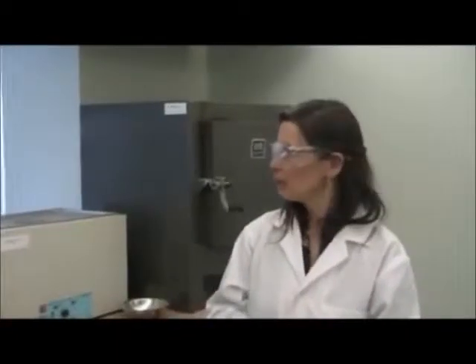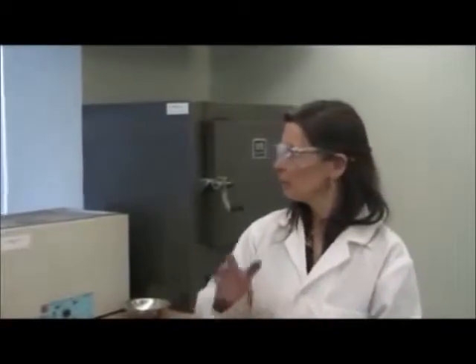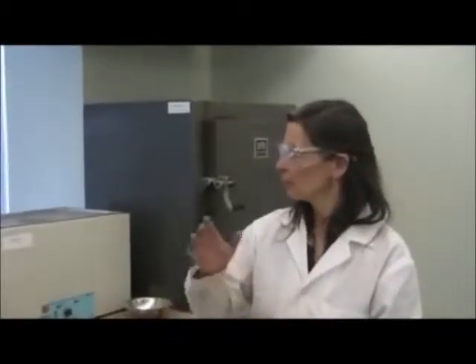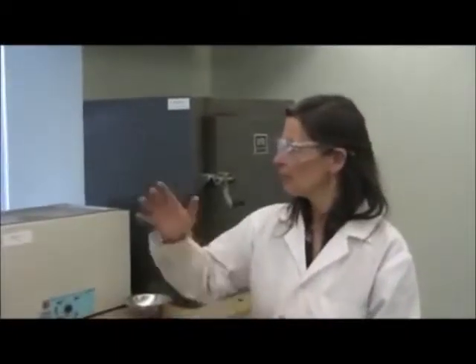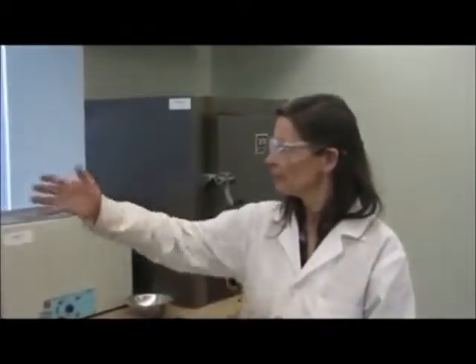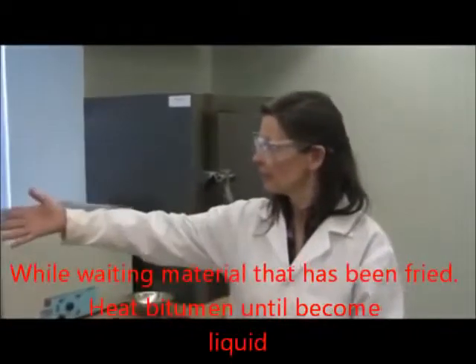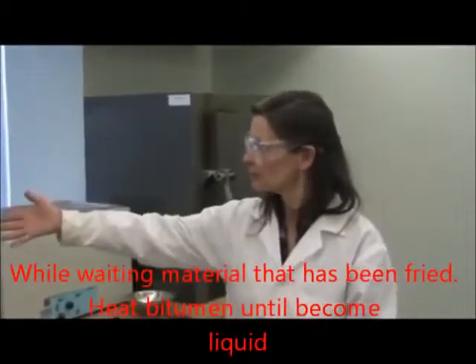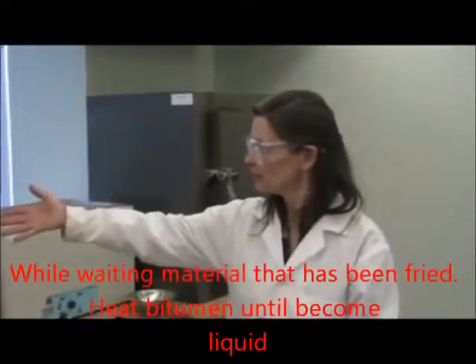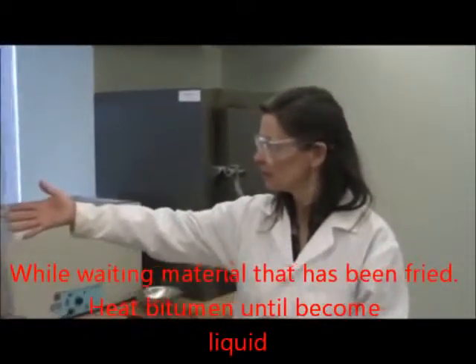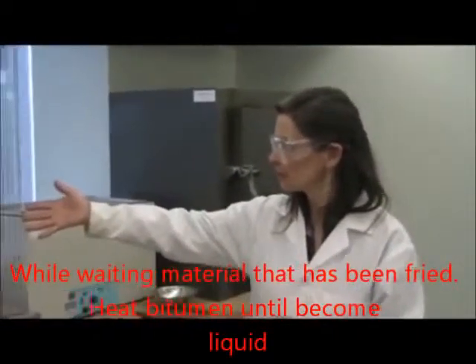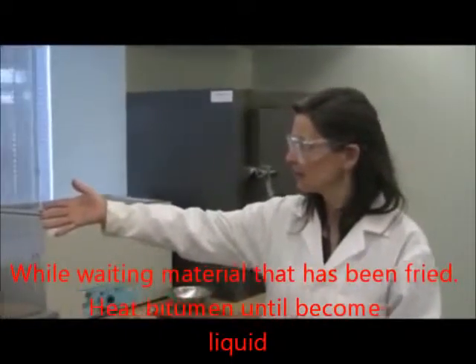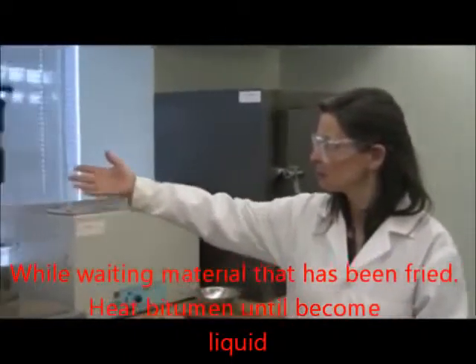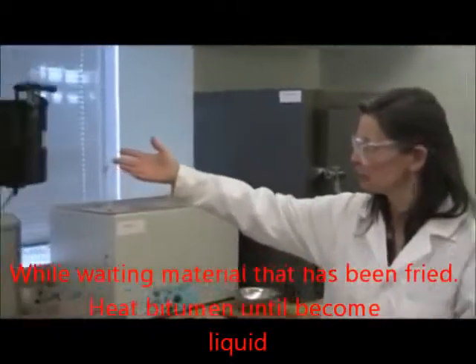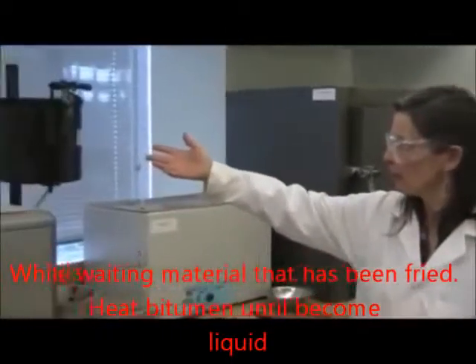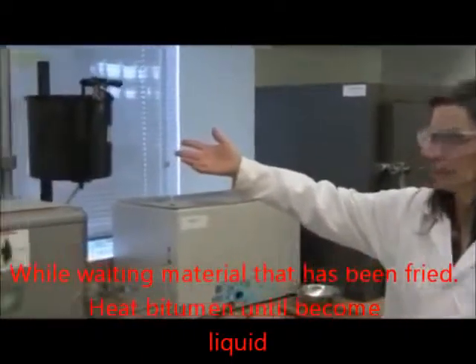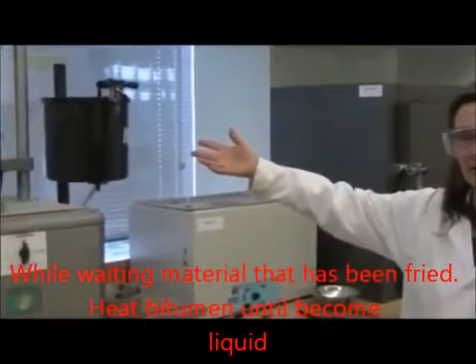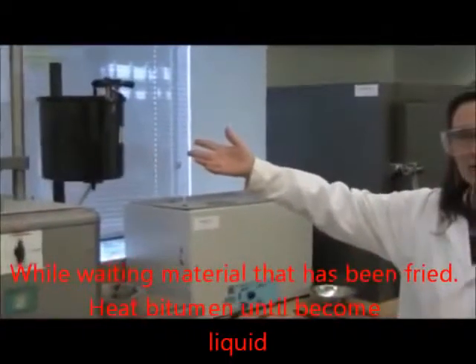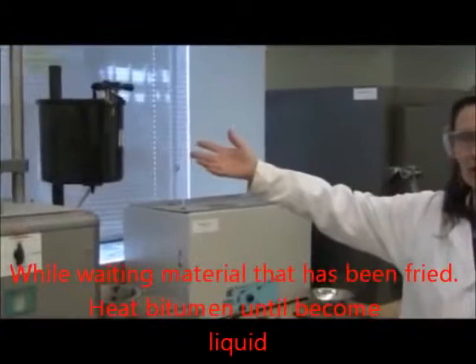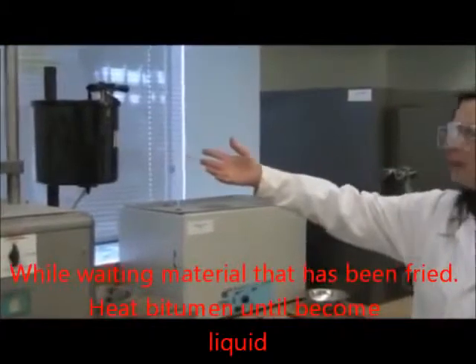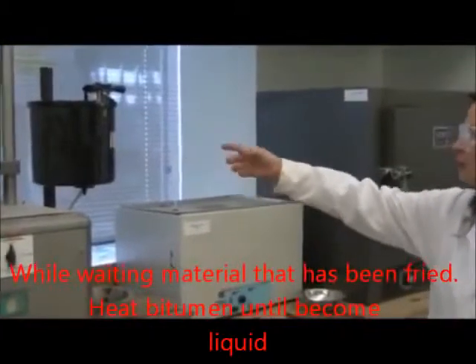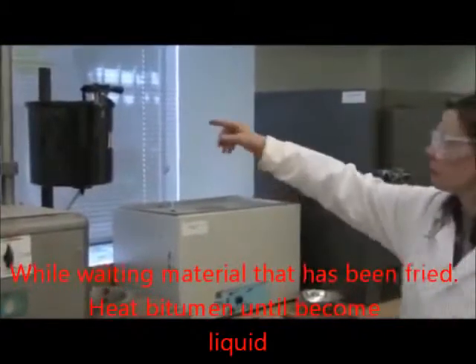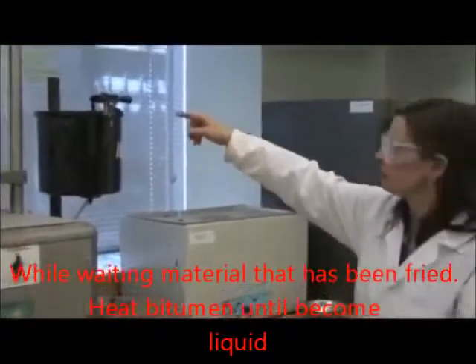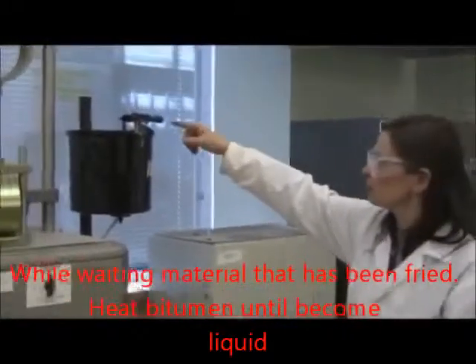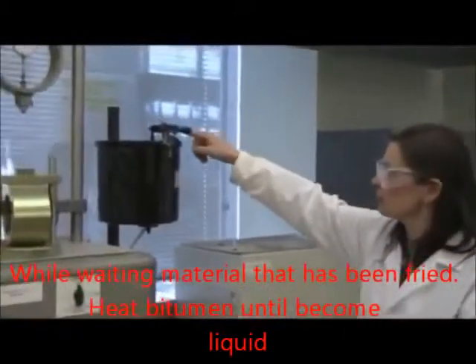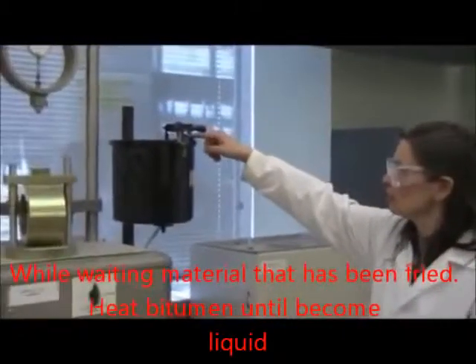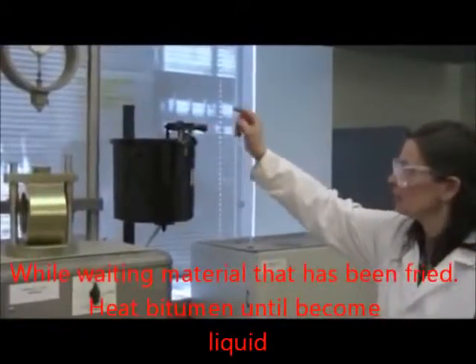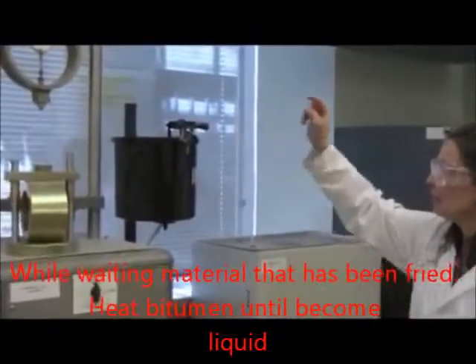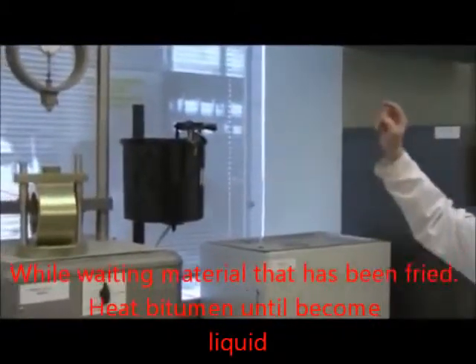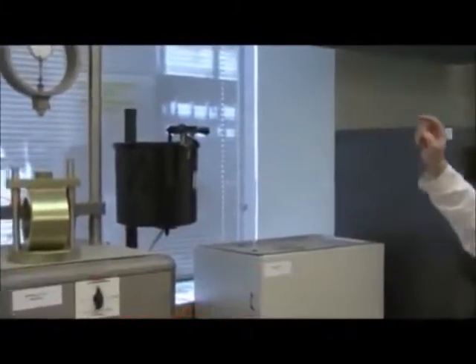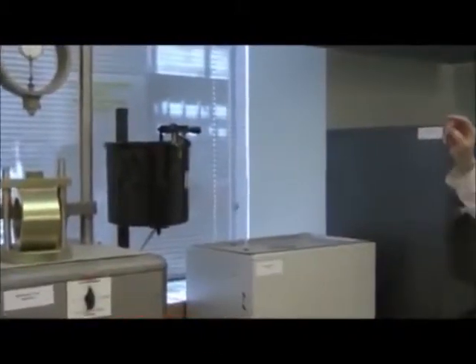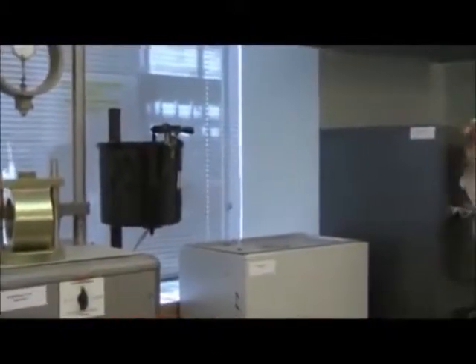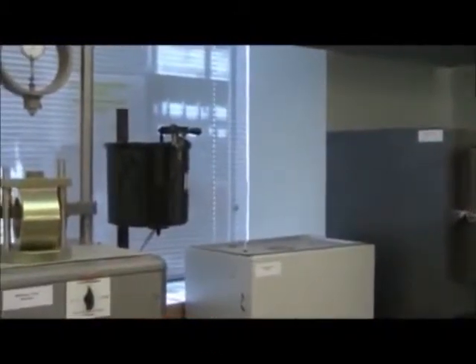We'll be working with our asphalt kettle here — this is where the hot binder is. You can check the temperature on the thermometer here.